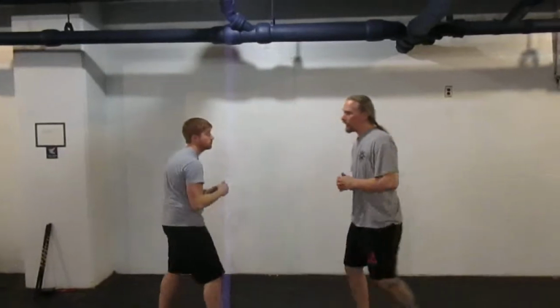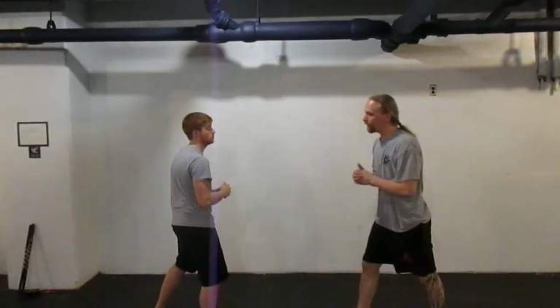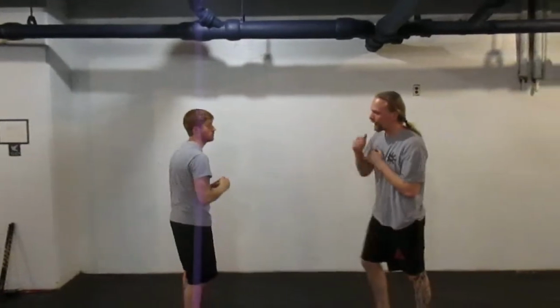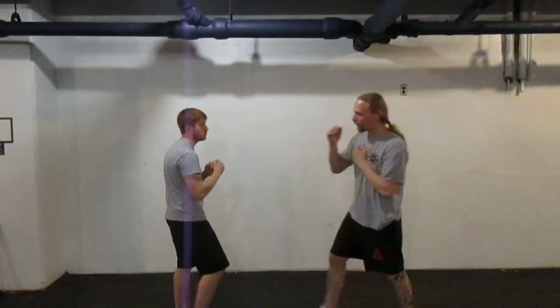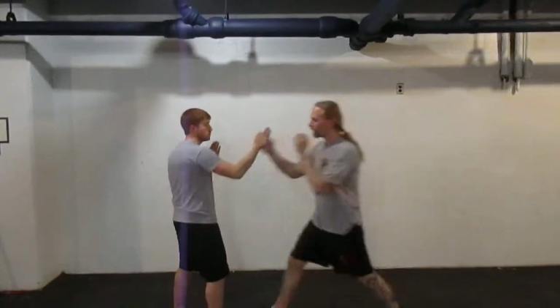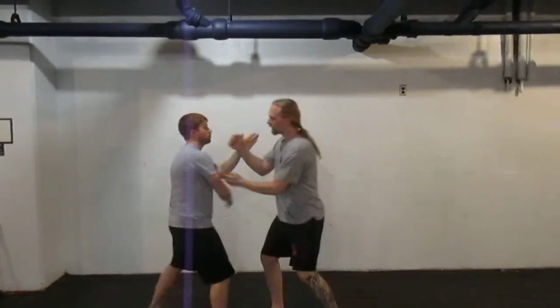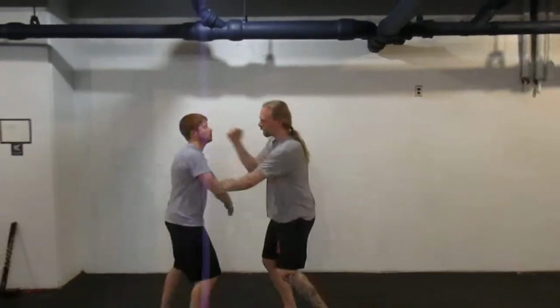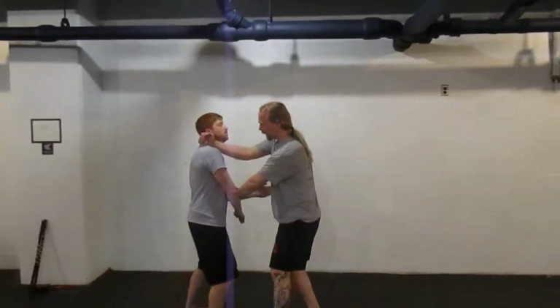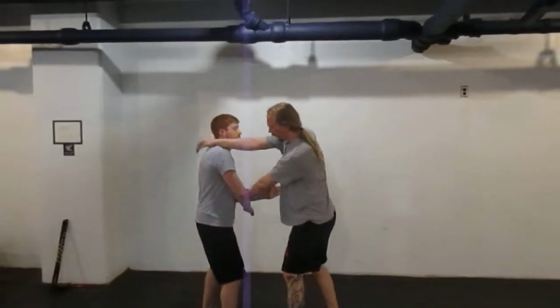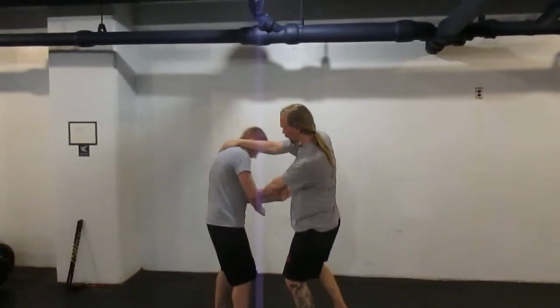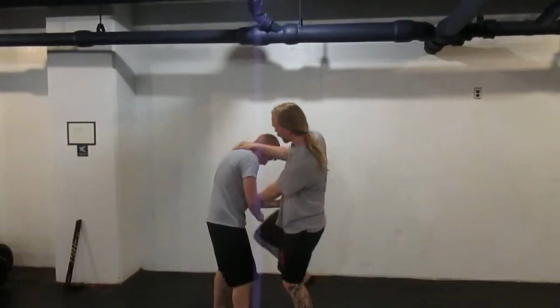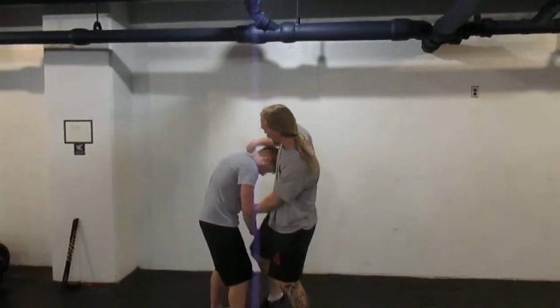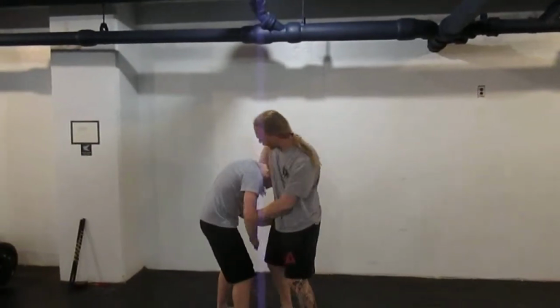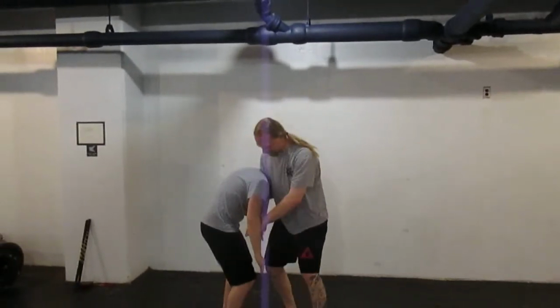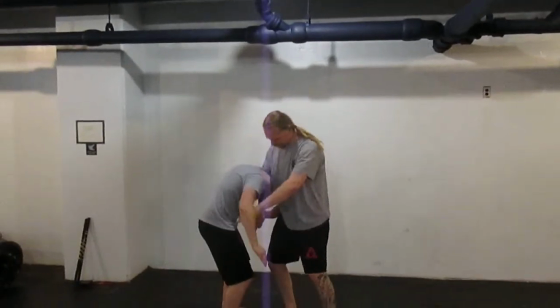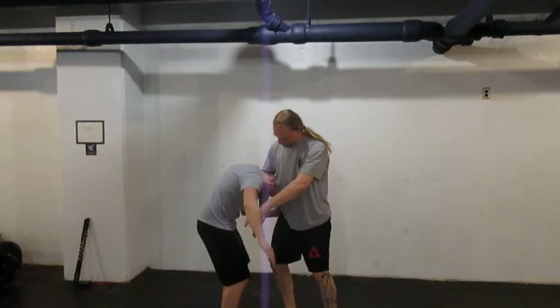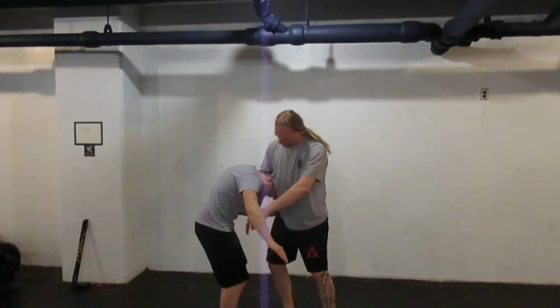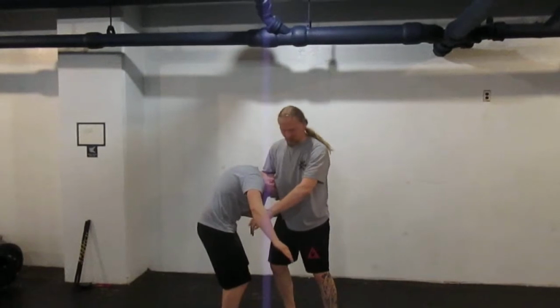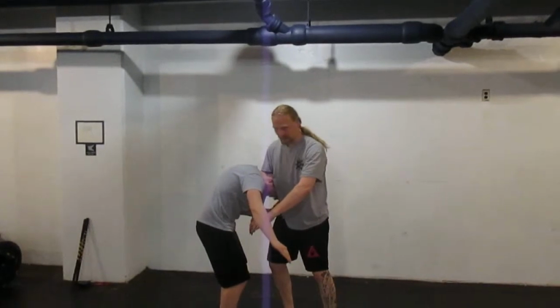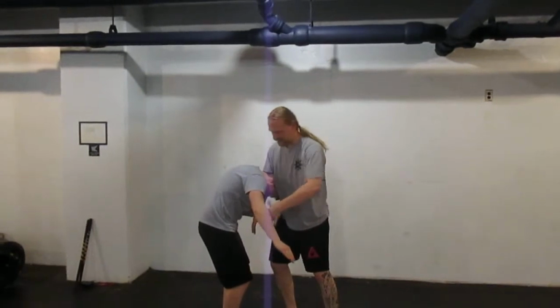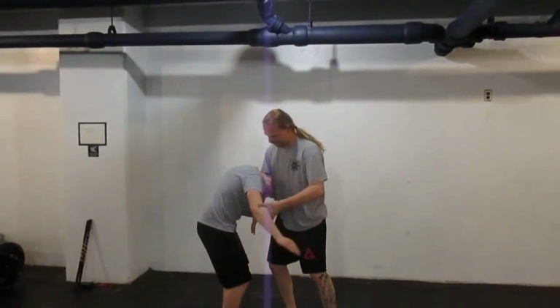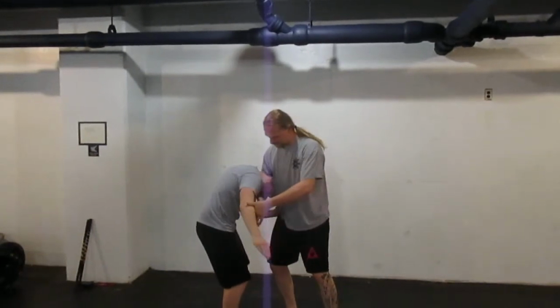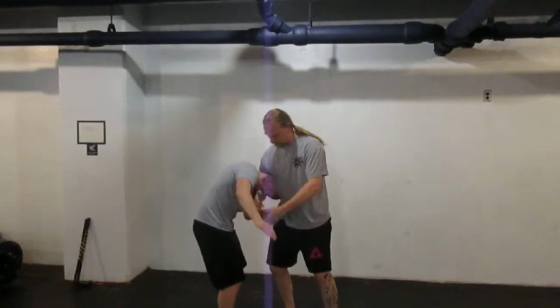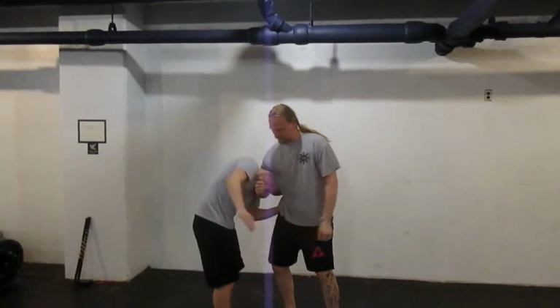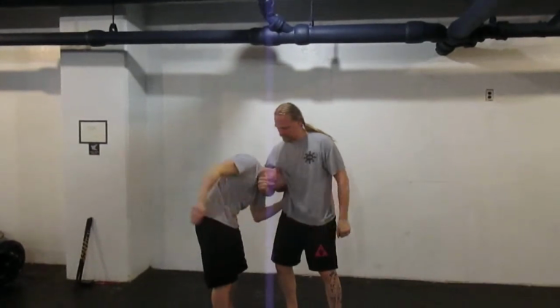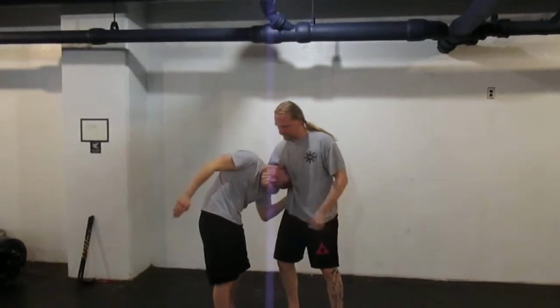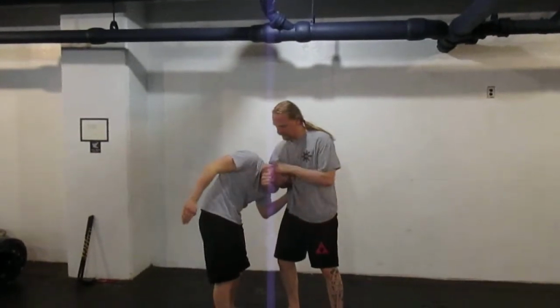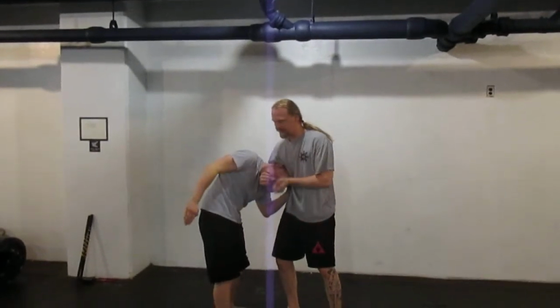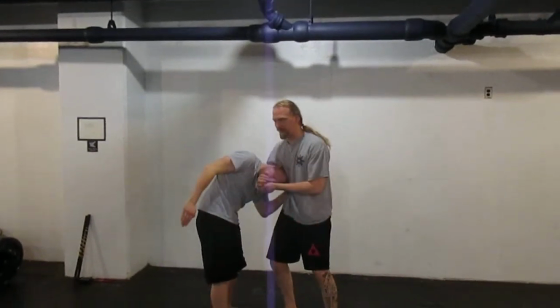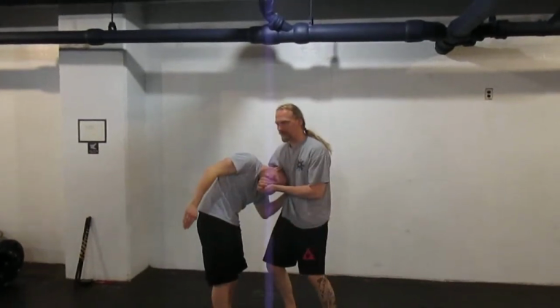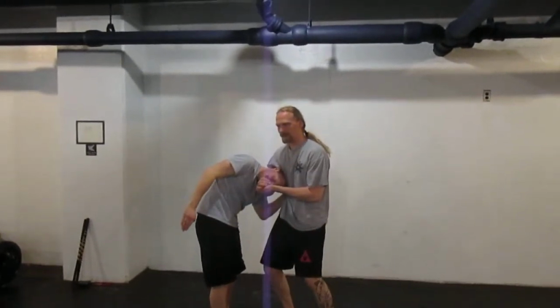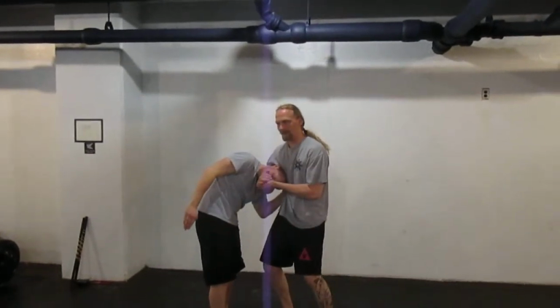If, for whatever reason, I don't get the lock that I wanted — maybe his chin is tucked — I'm going to turn it so that I crank the neck and lift.